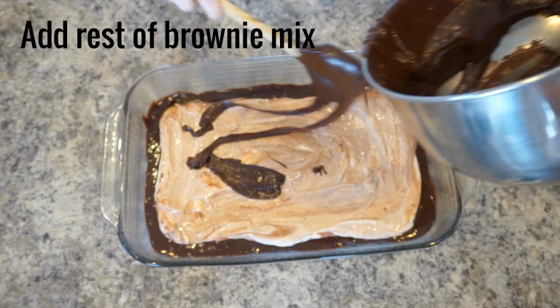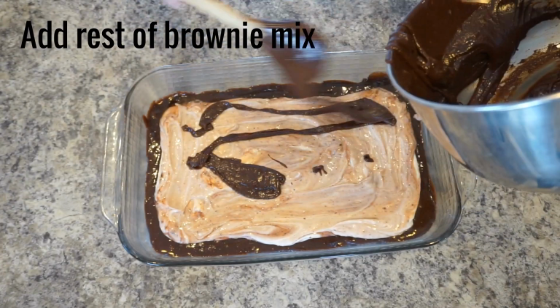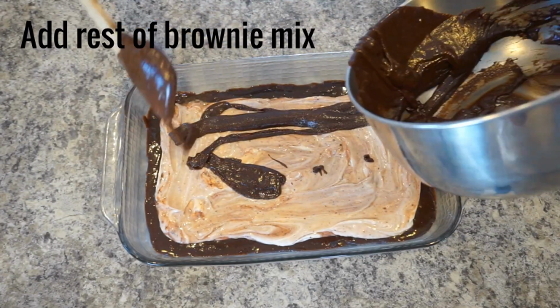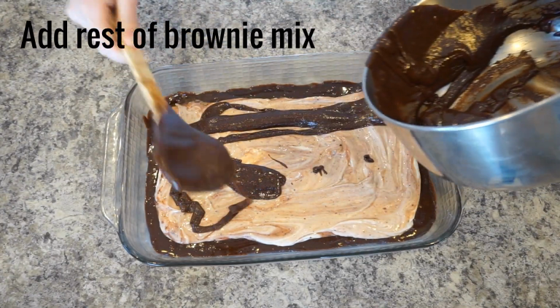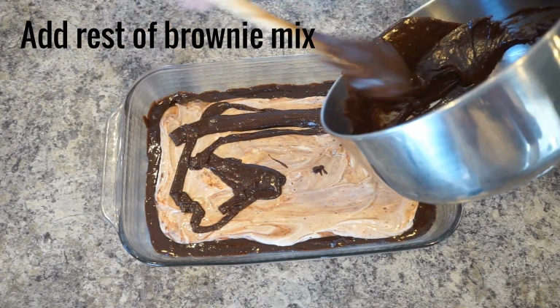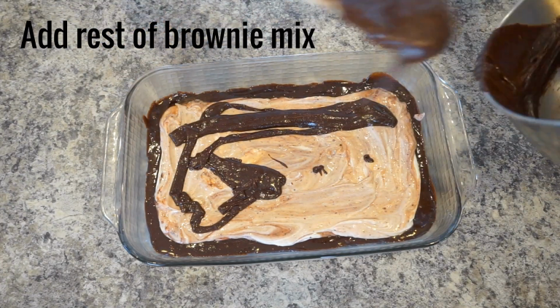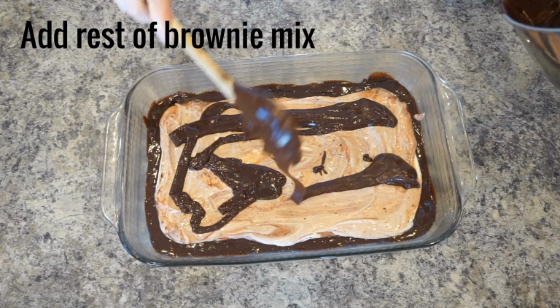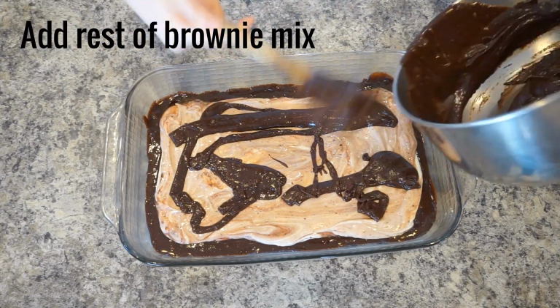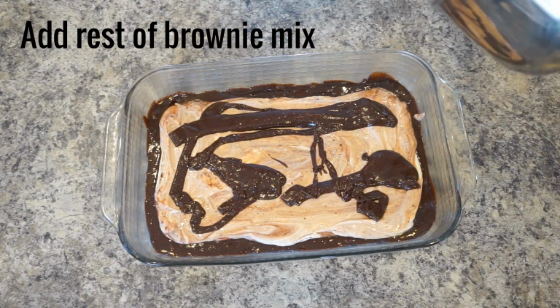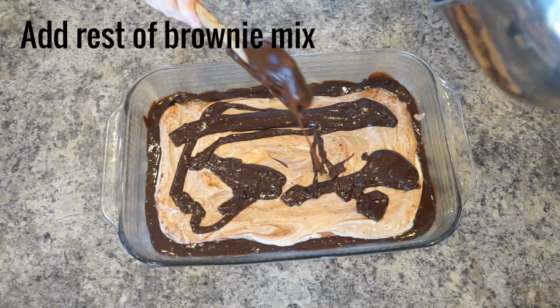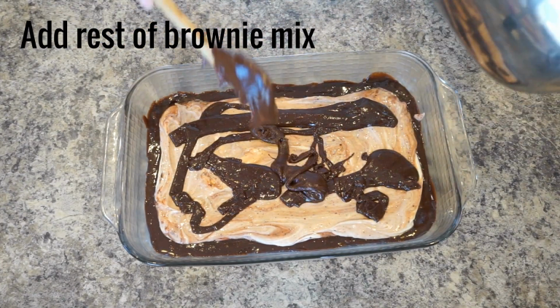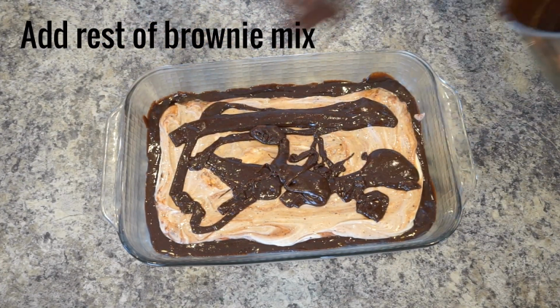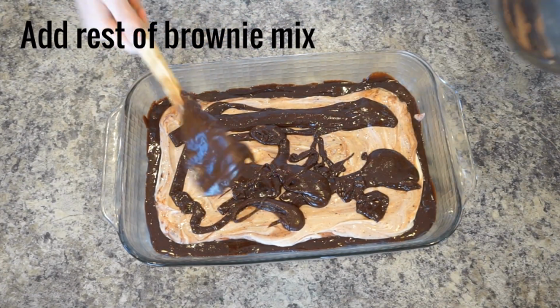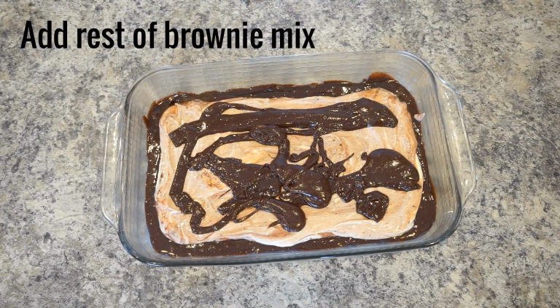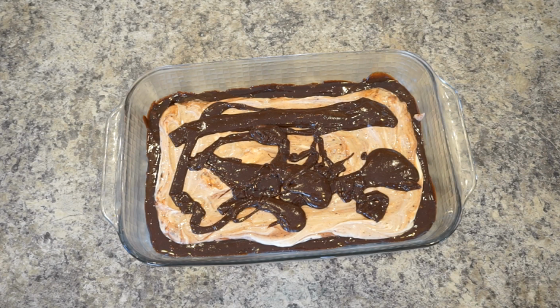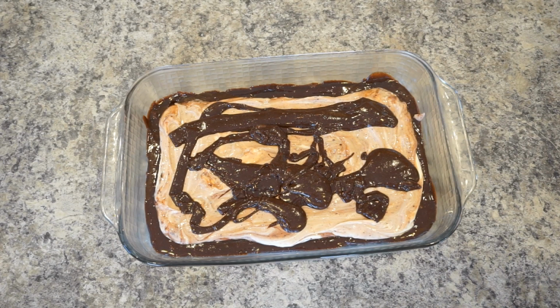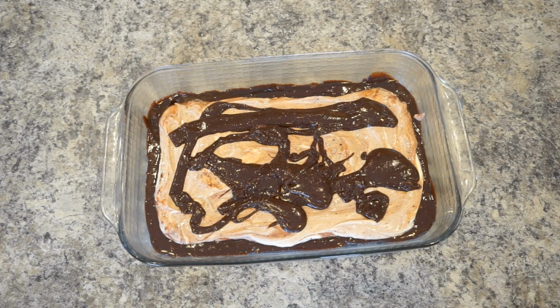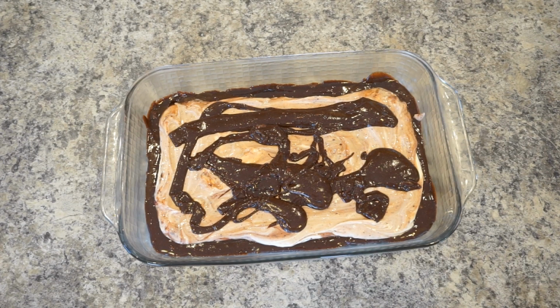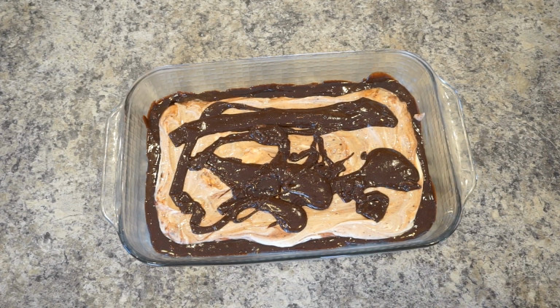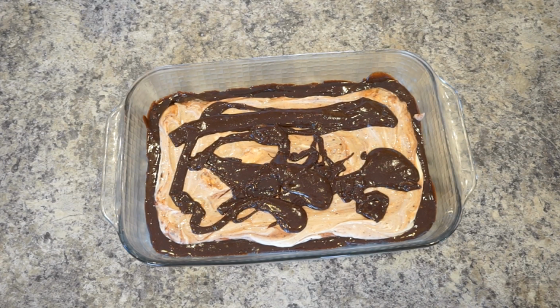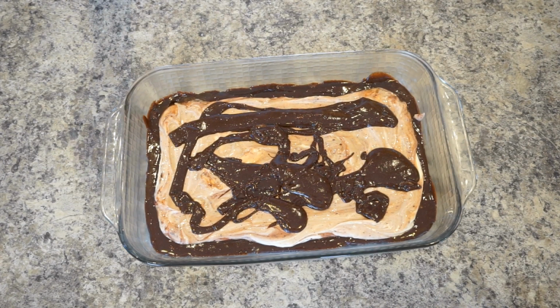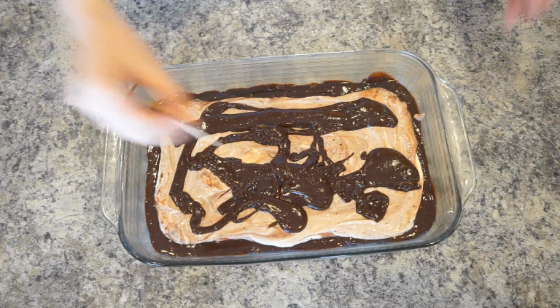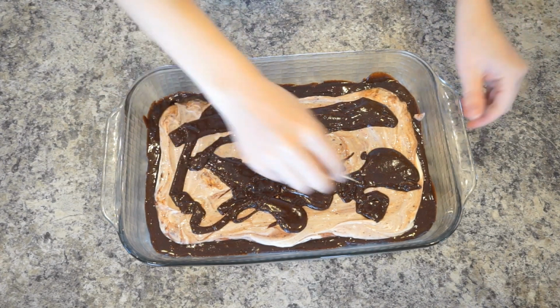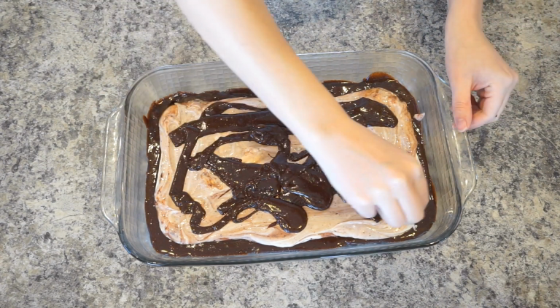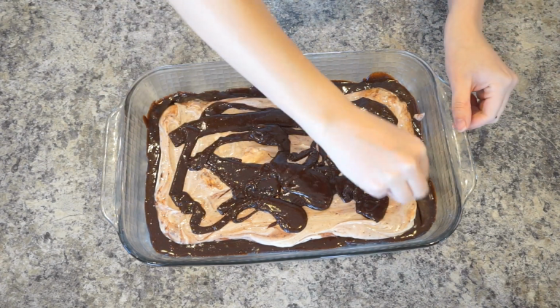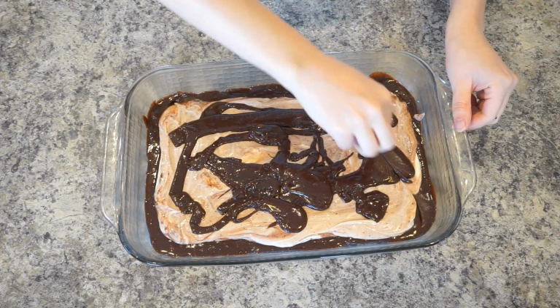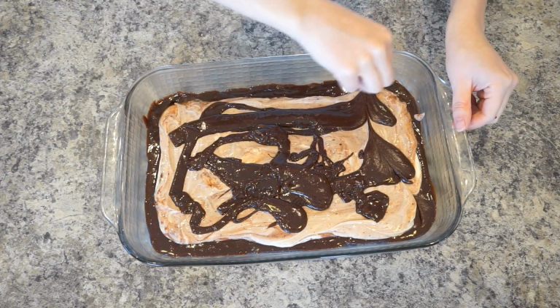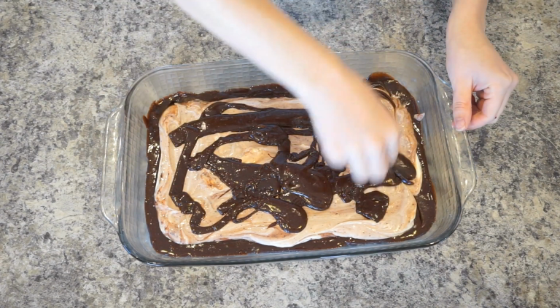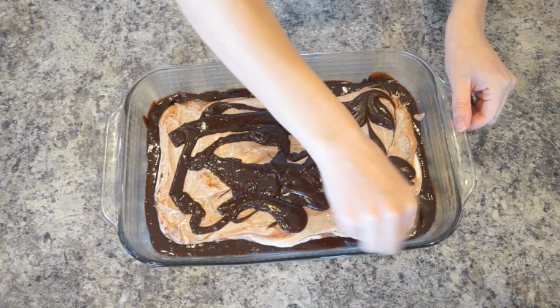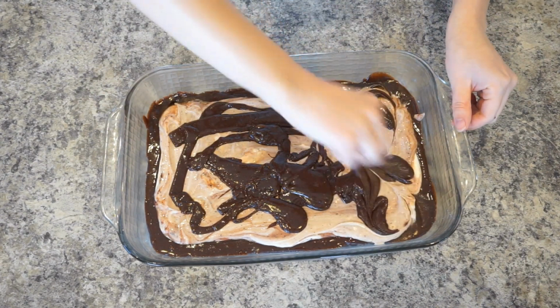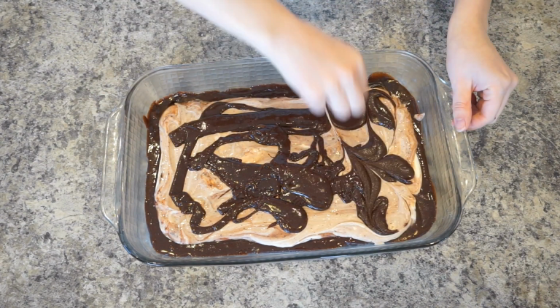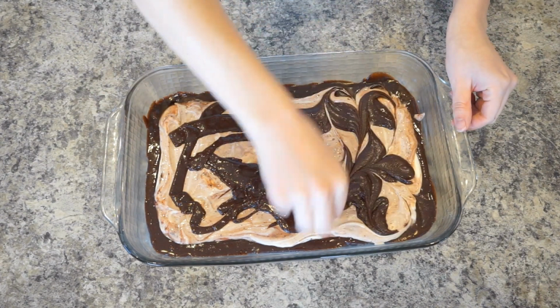Spoon the remaining brownie mixture randomly over the top. Swirl the mixture with a toothpick to create a marble design.